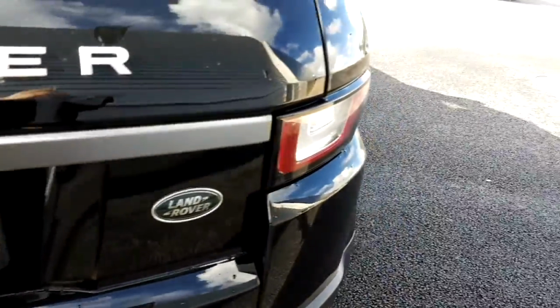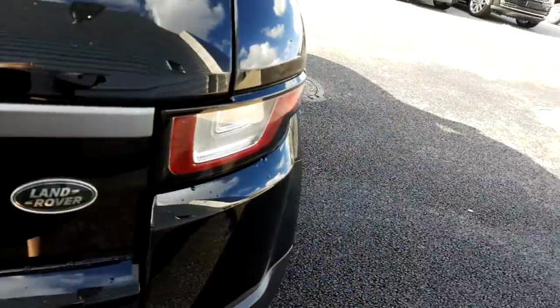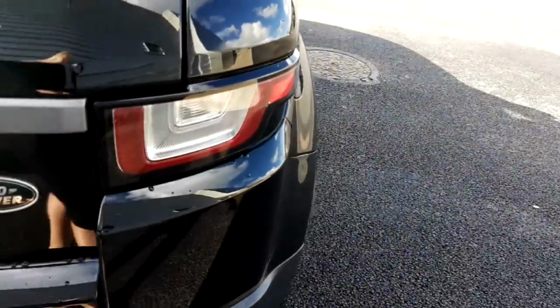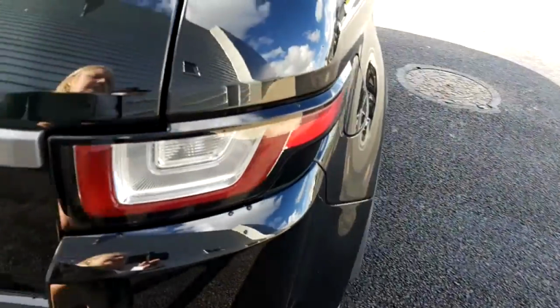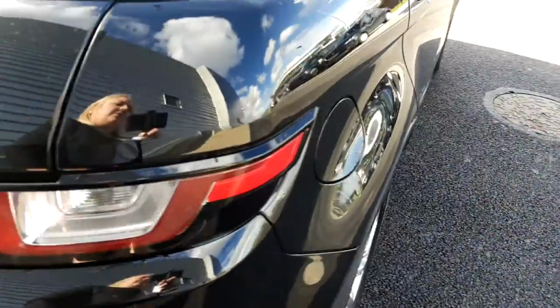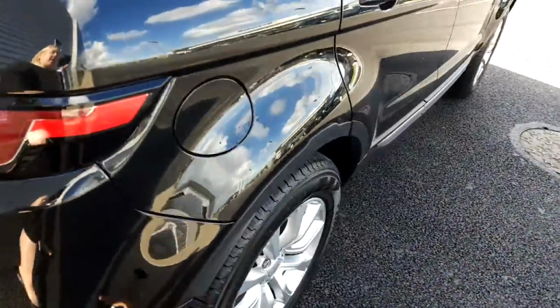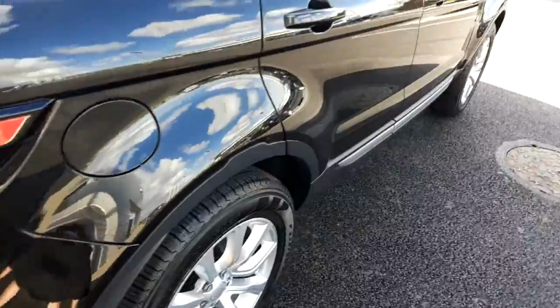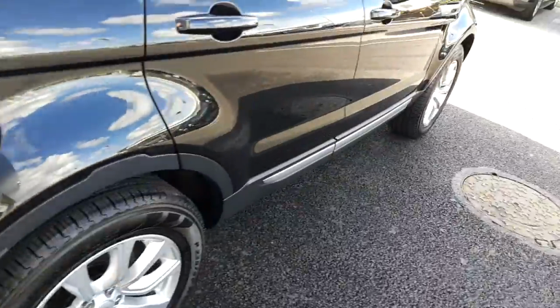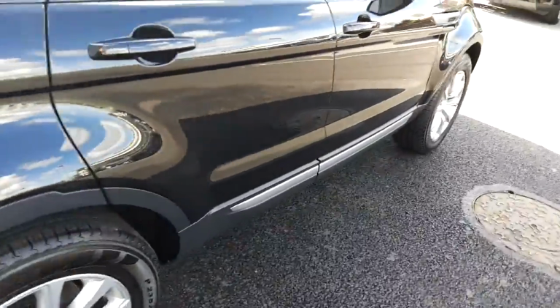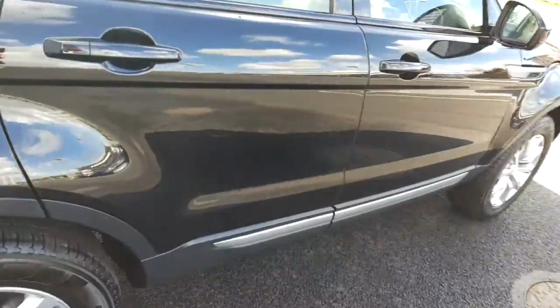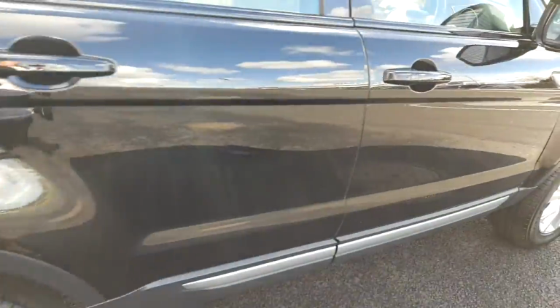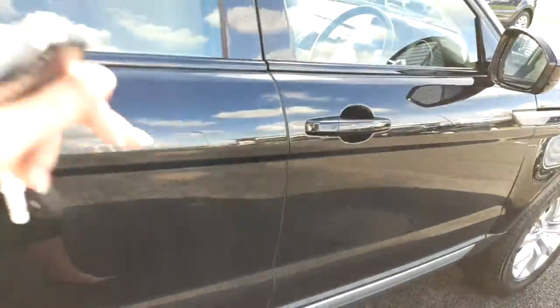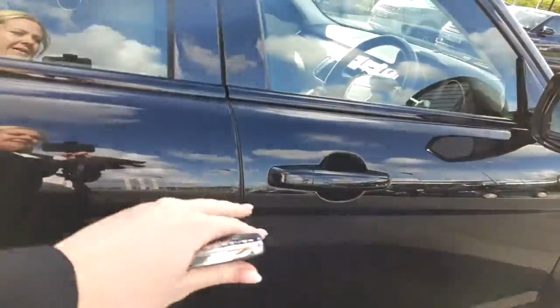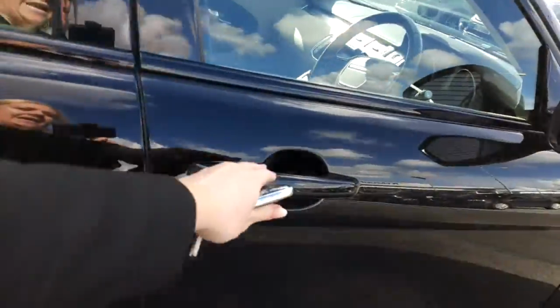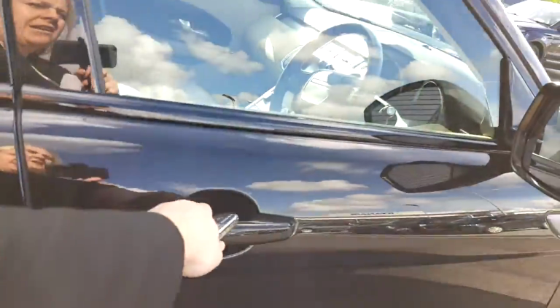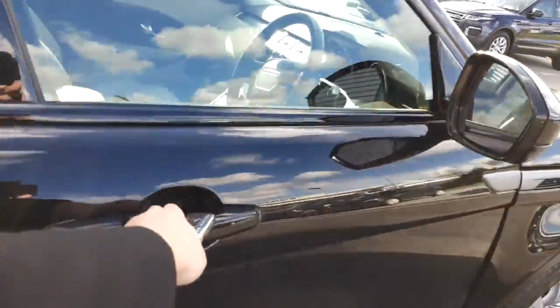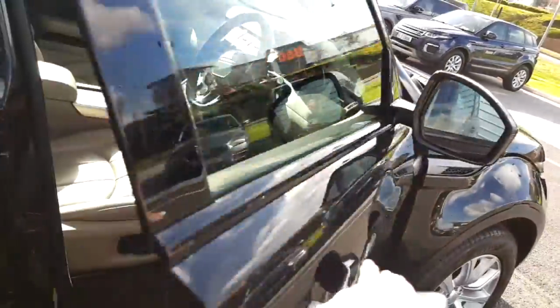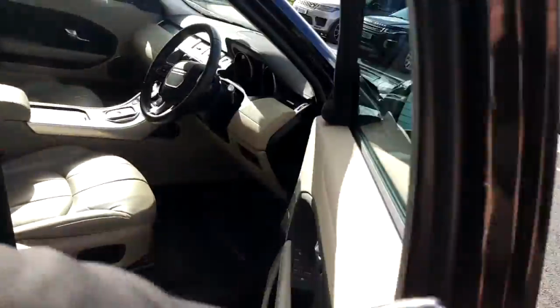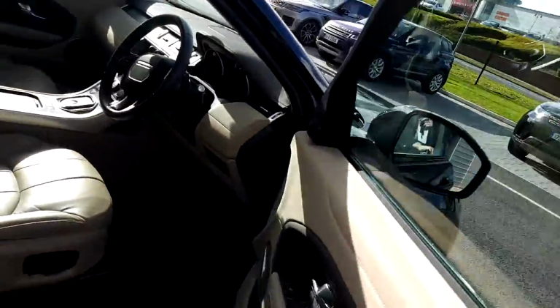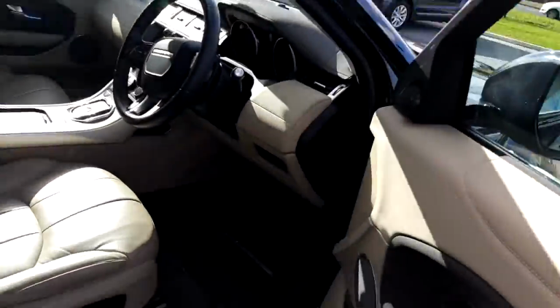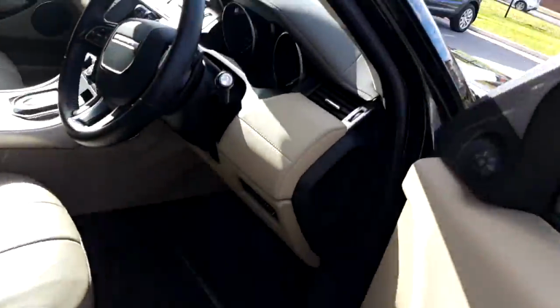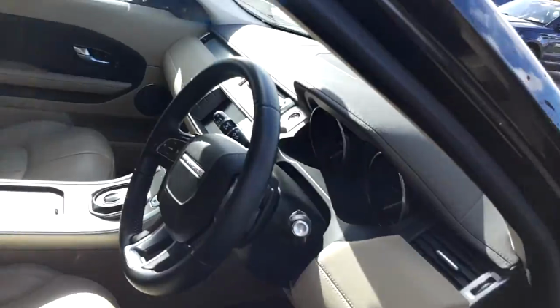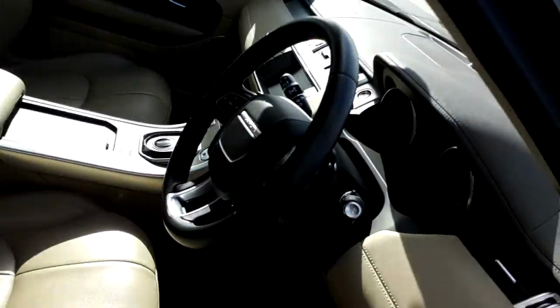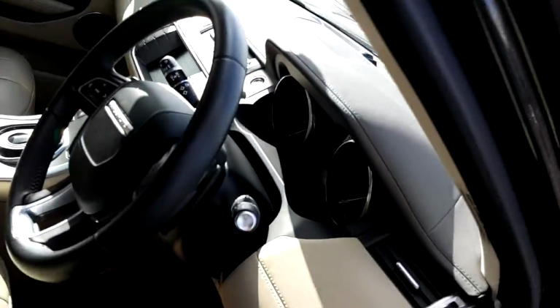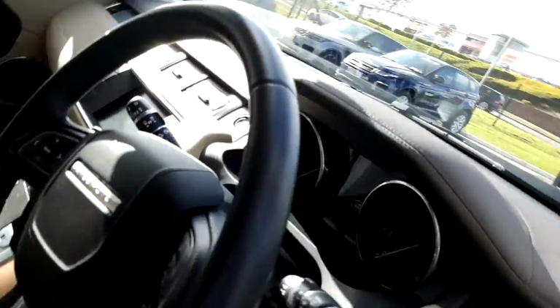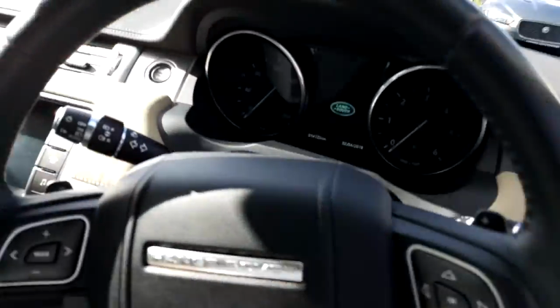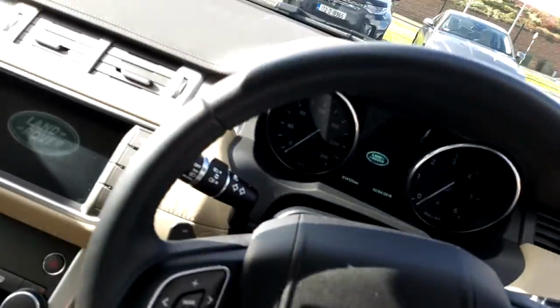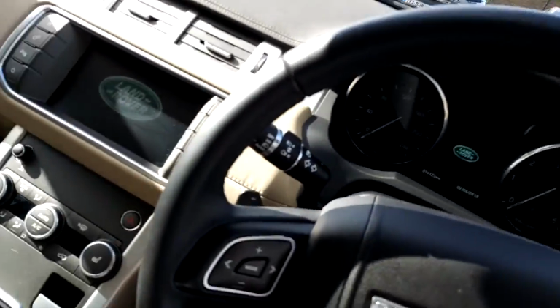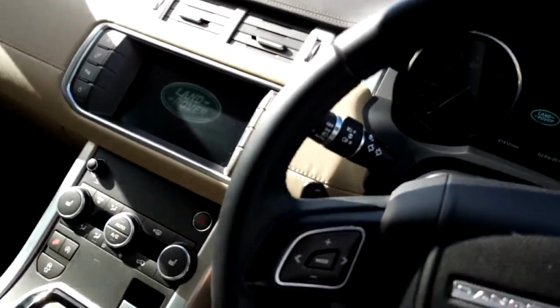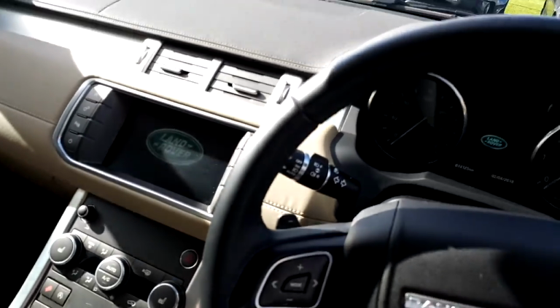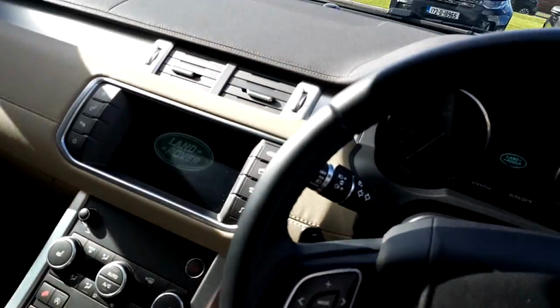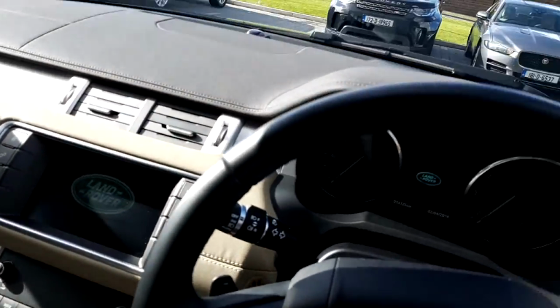This model has front and rear parking sensors, which is always handy. And if we pop into the driver's seat, you can see that there is an array of functions.